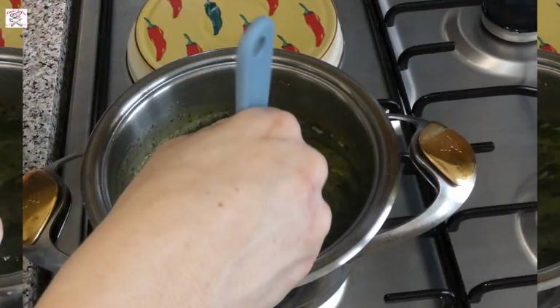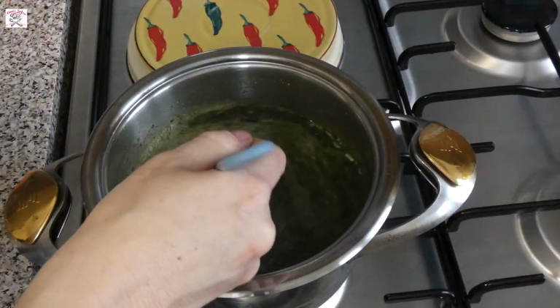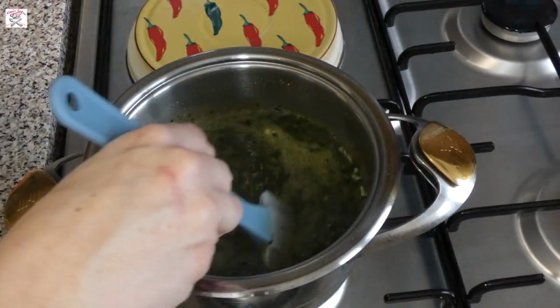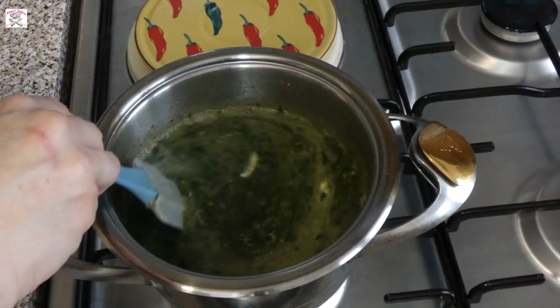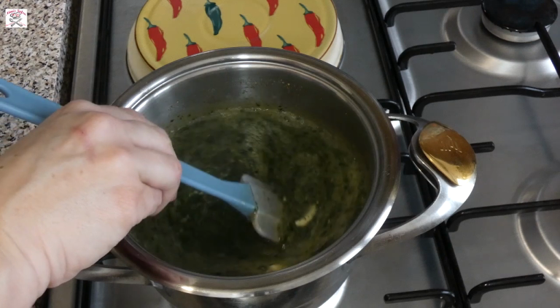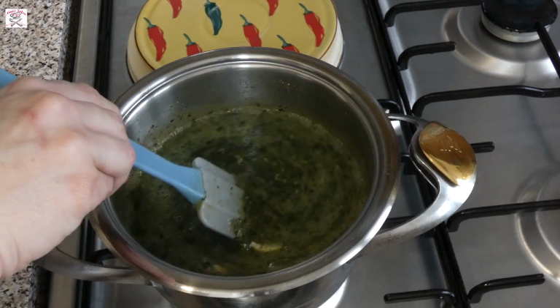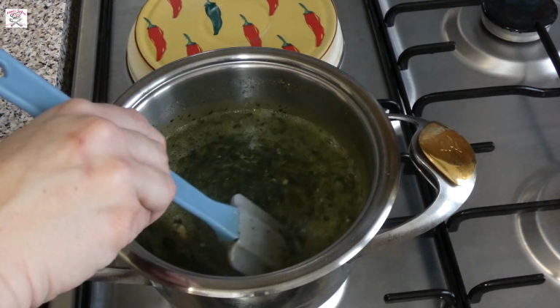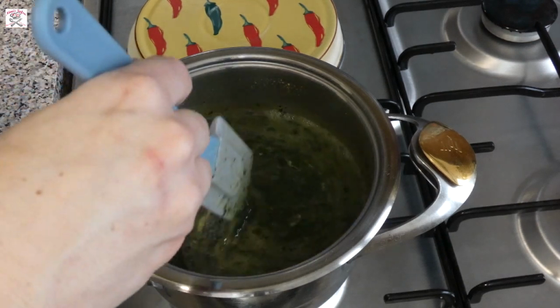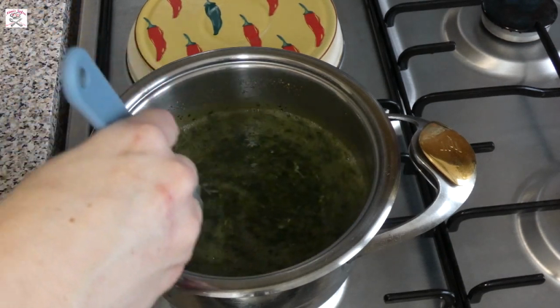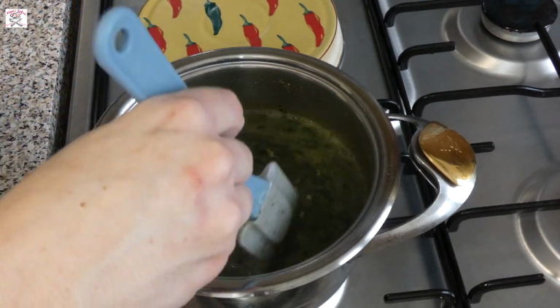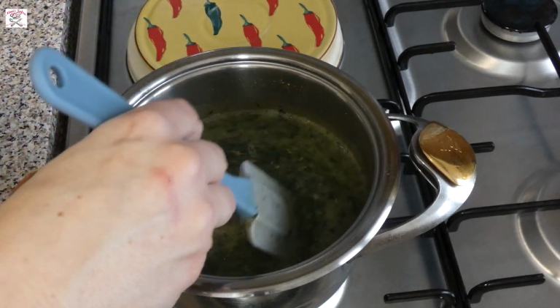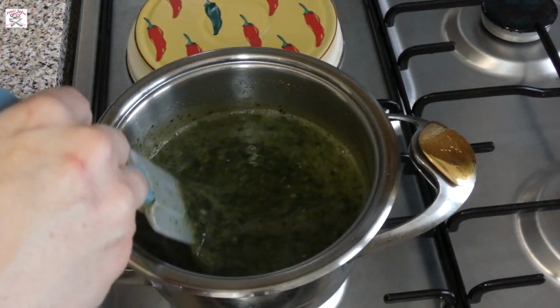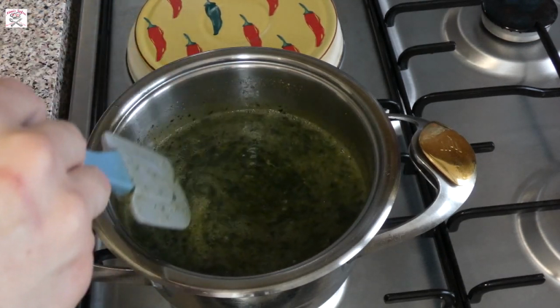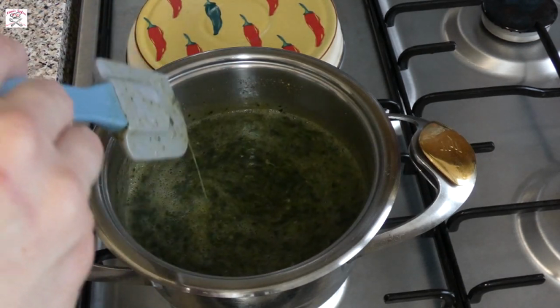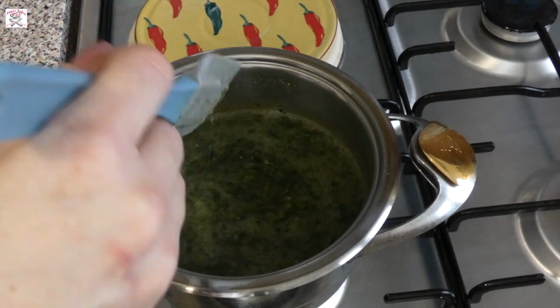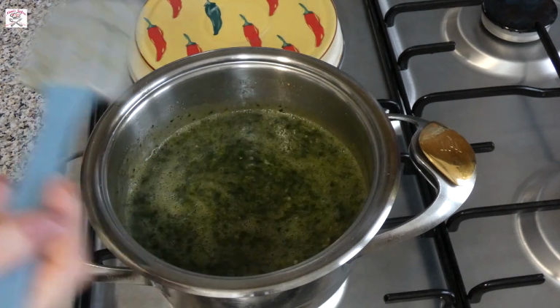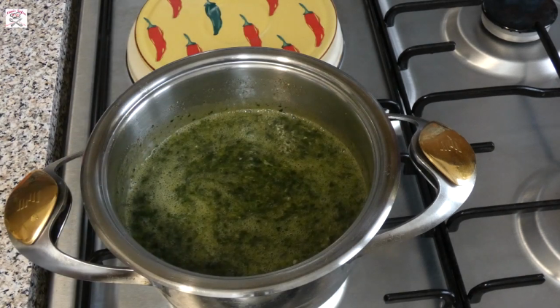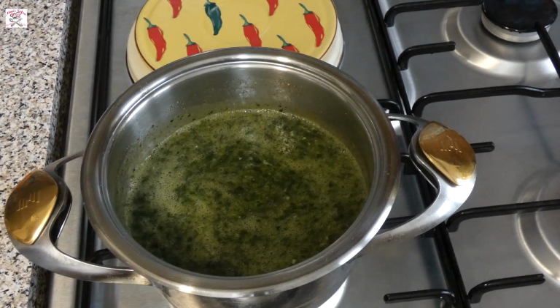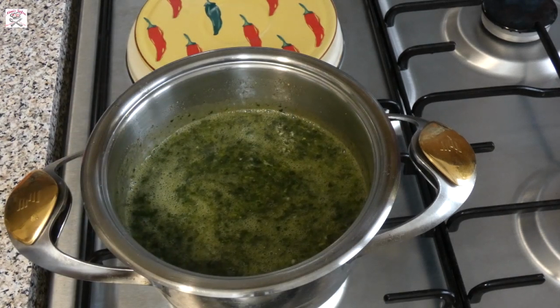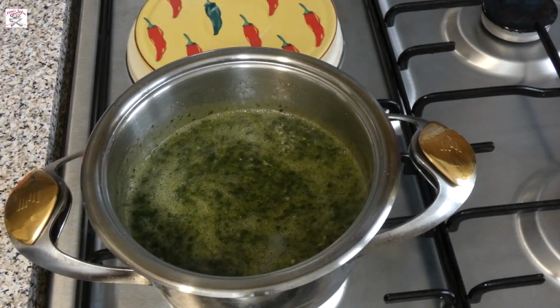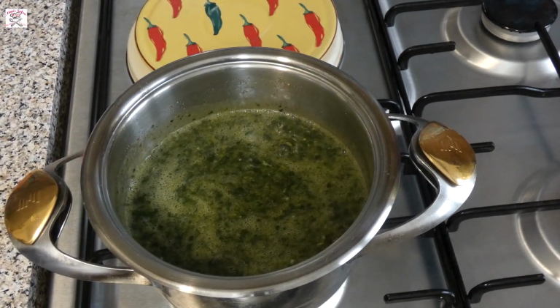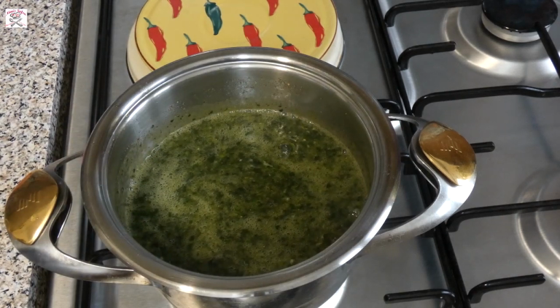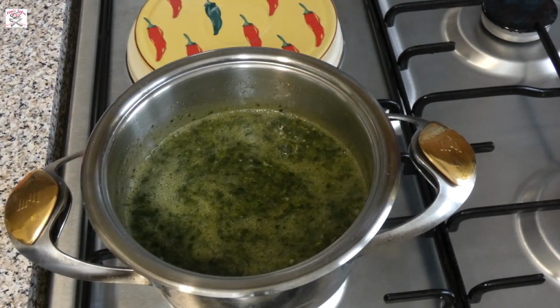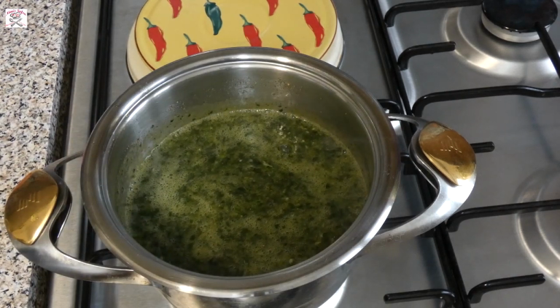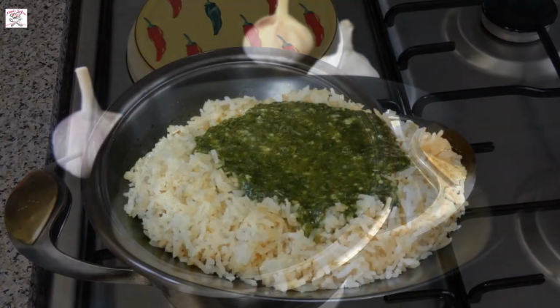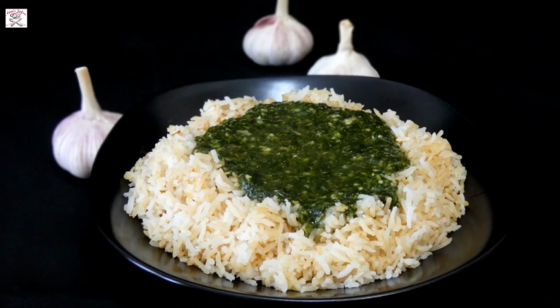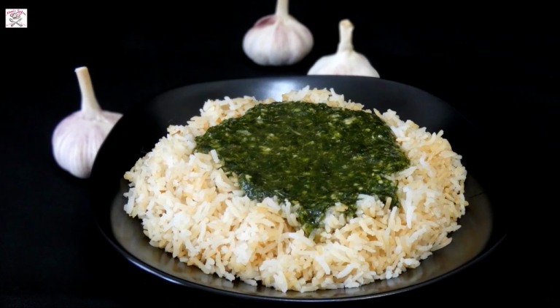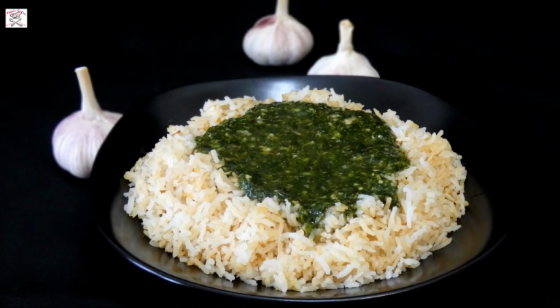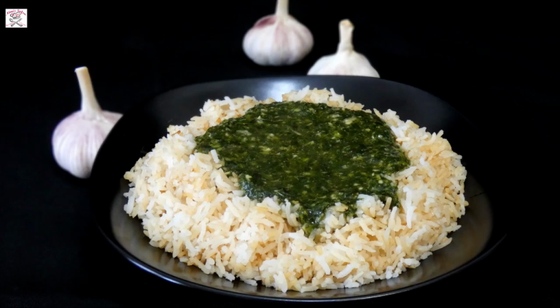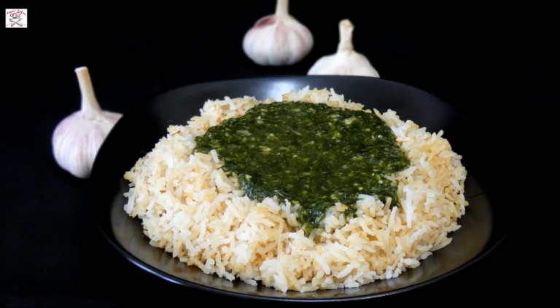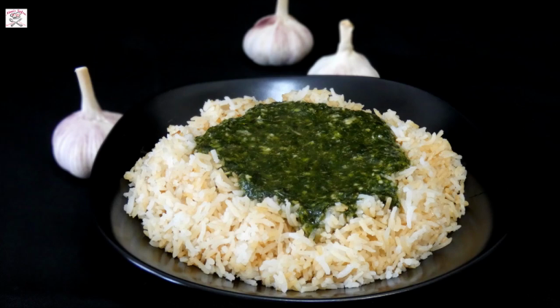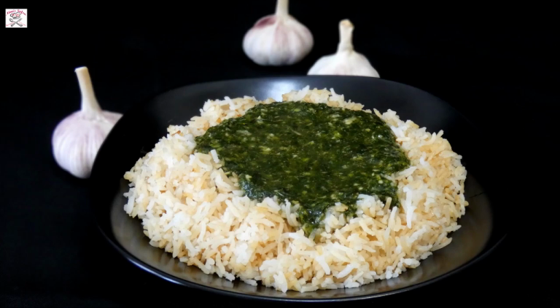Leave it for just two minutes on low heat for all ingredients to bond nicely, and Molocheia is ready to be served. Usually it's served with rice and with the addition of chicken, meat, rabbit, or even in Egypt they put shrimps inside.